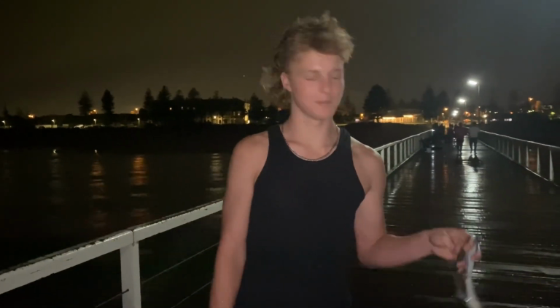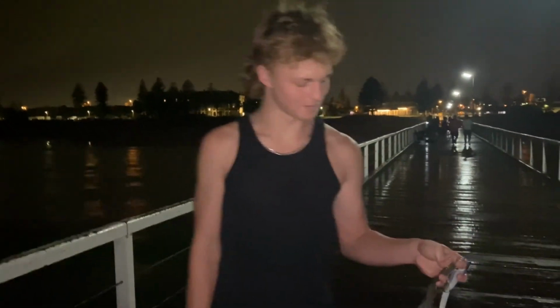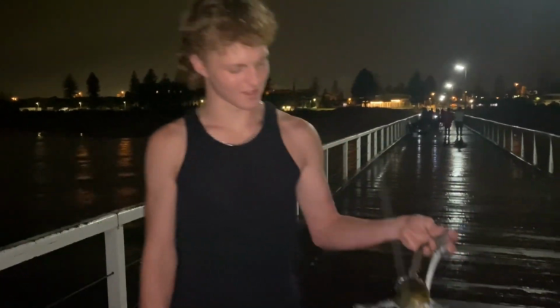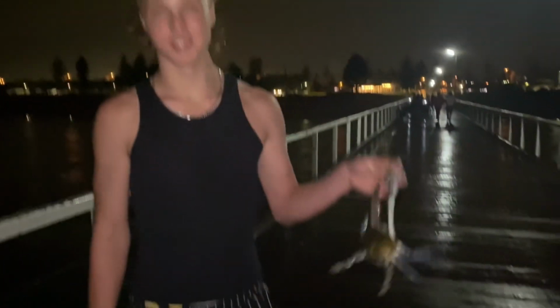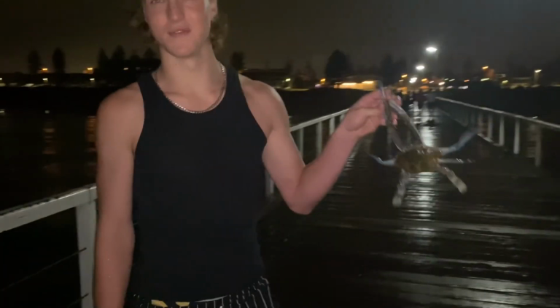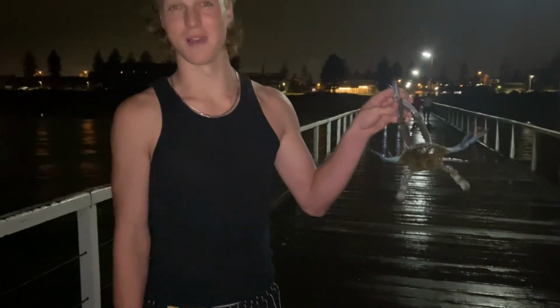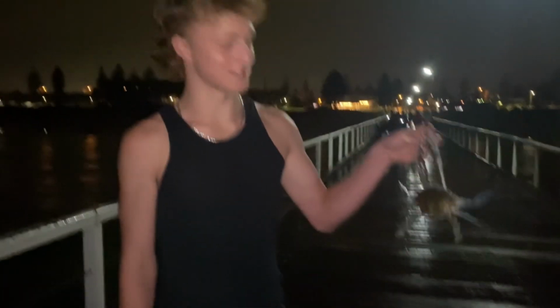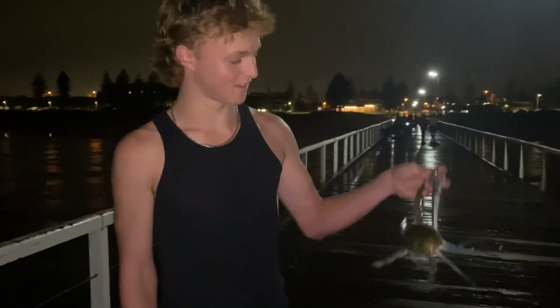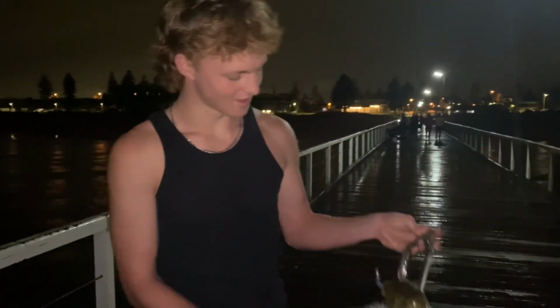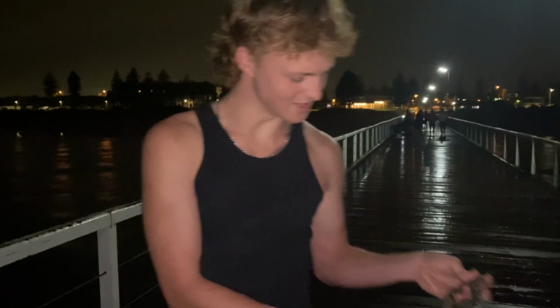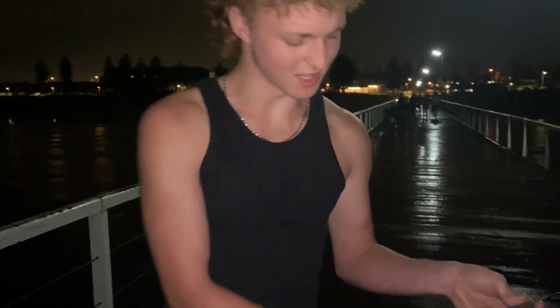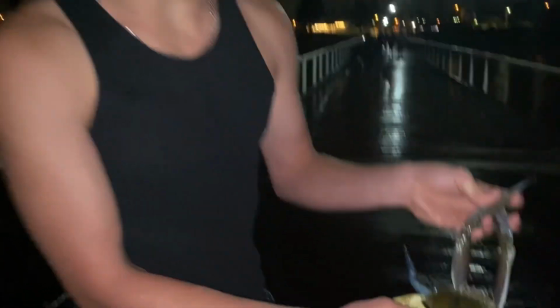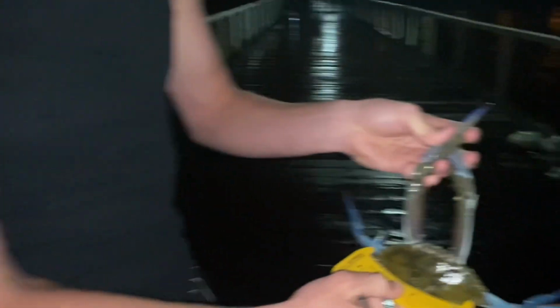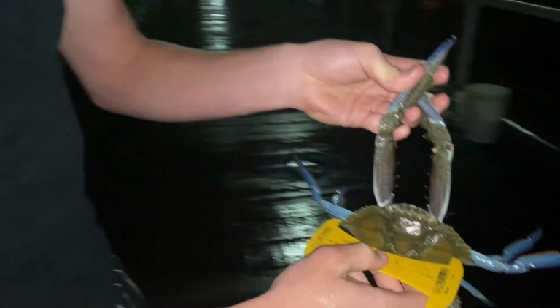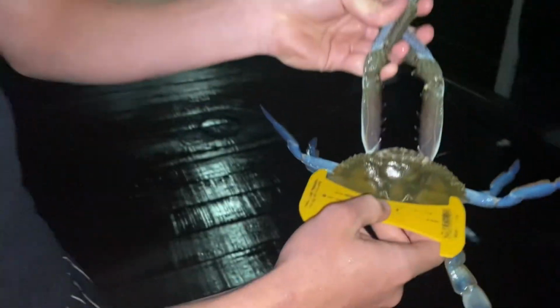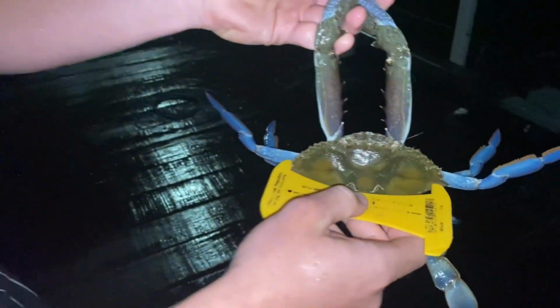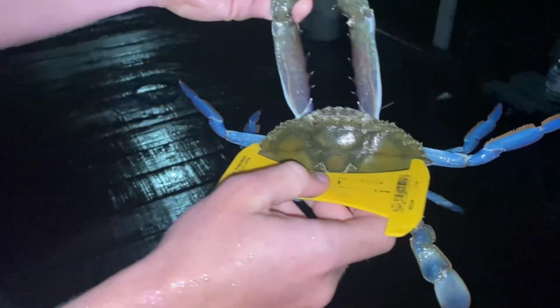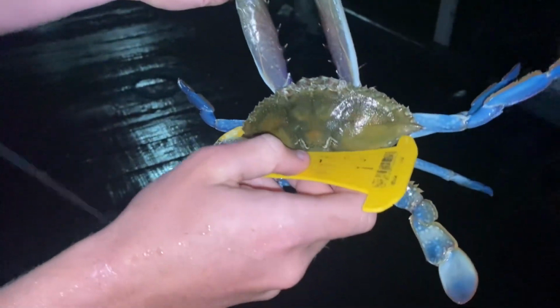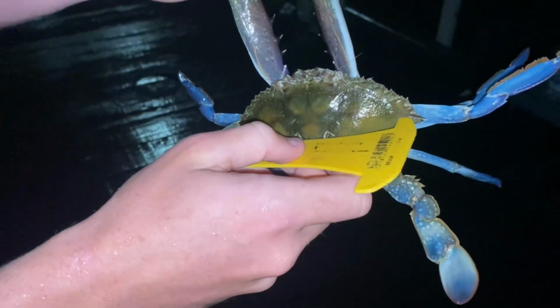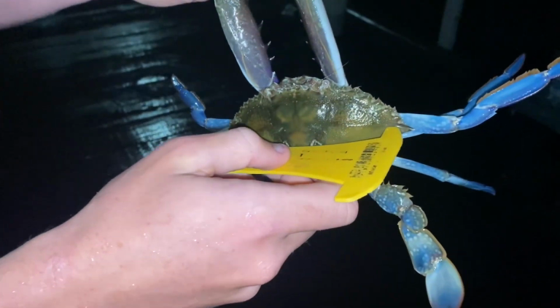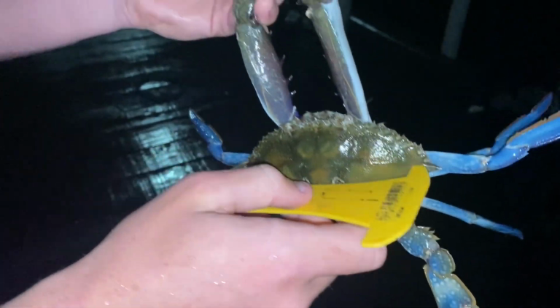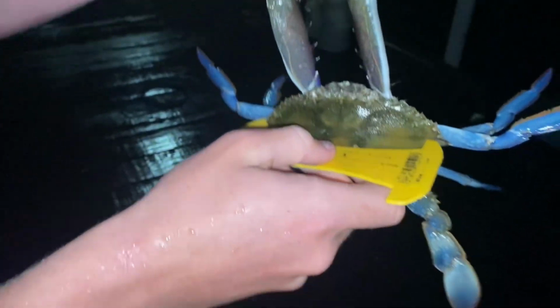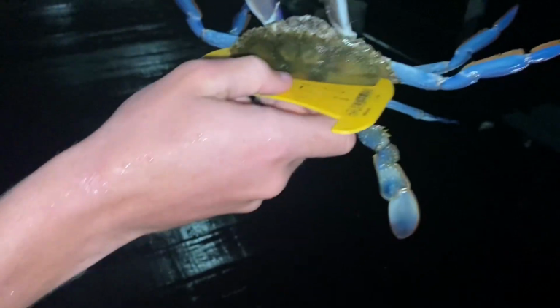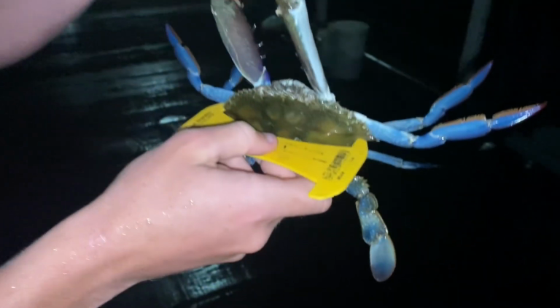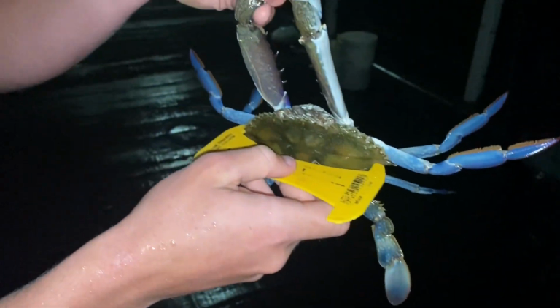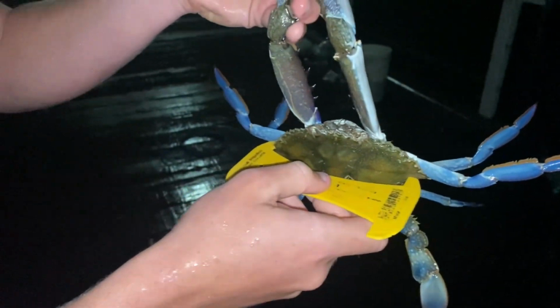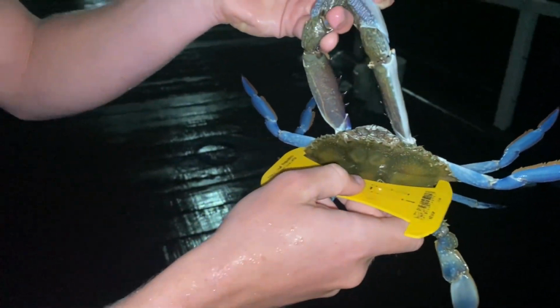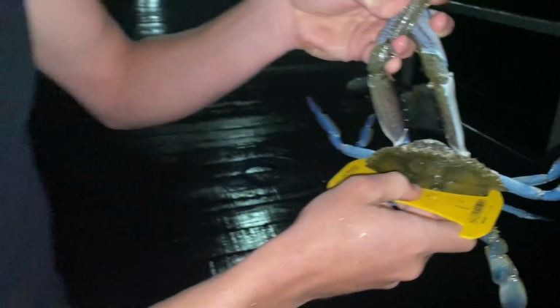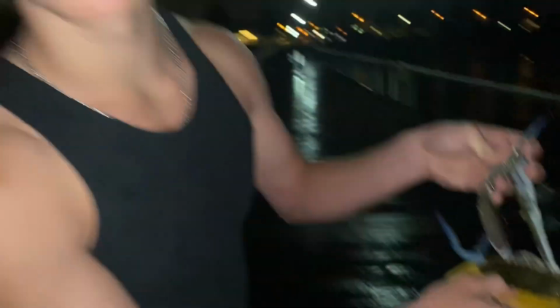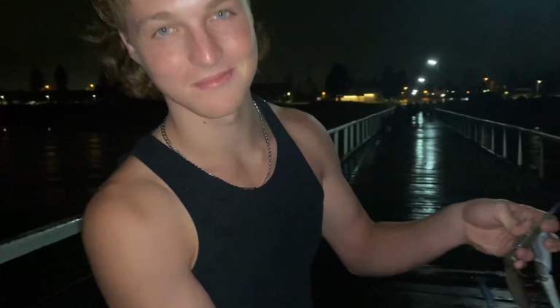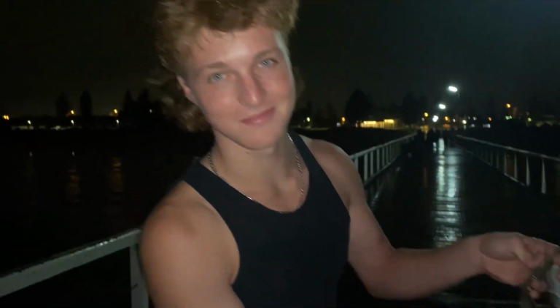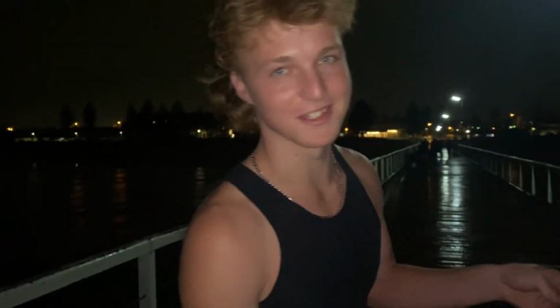This random lady just pulled up our crab net, but fair play, she gave the crab back. As you can see with the measure here between the spikes — yes, we've got a legal crab right there. Good stuff!